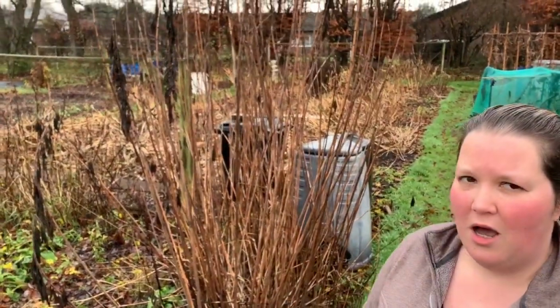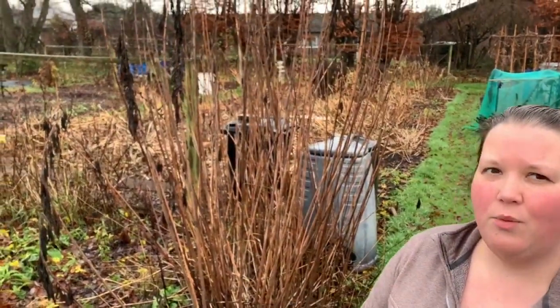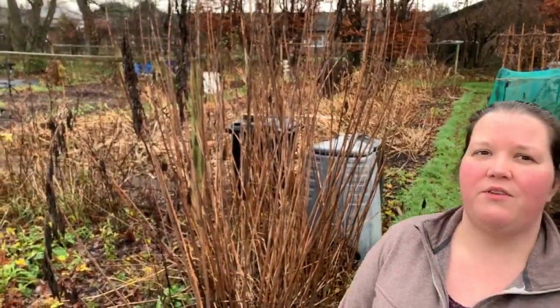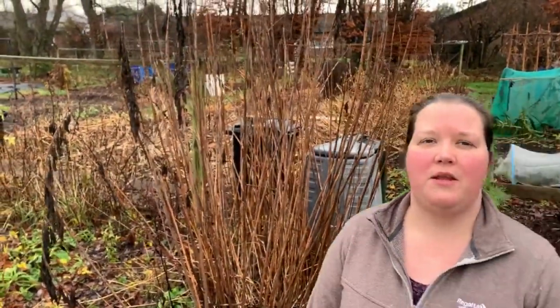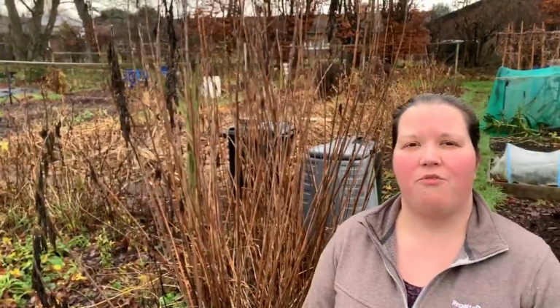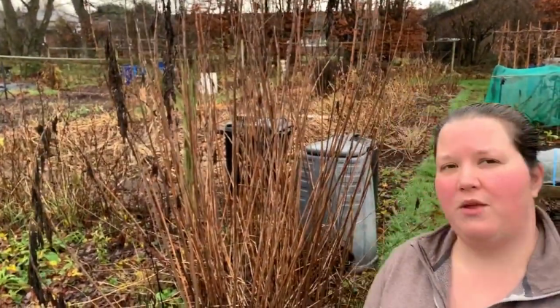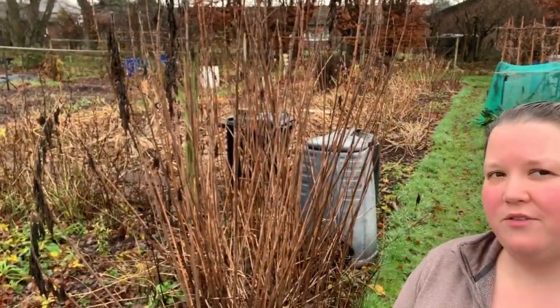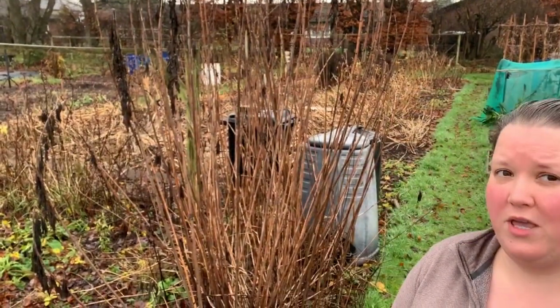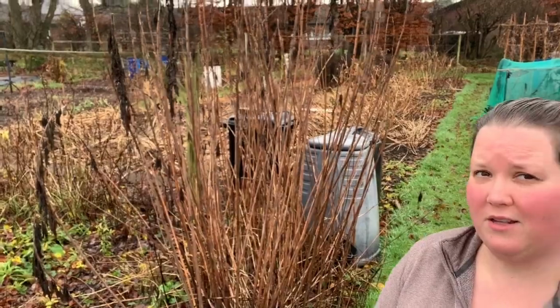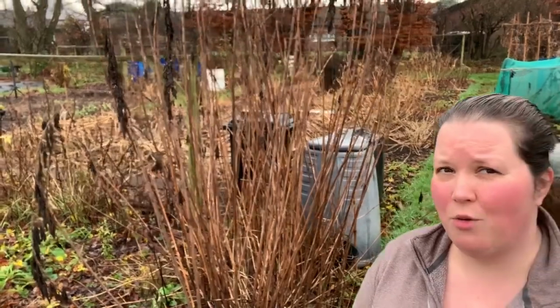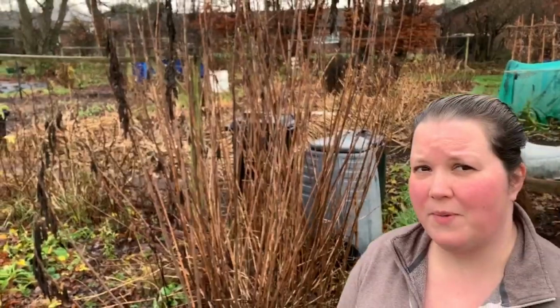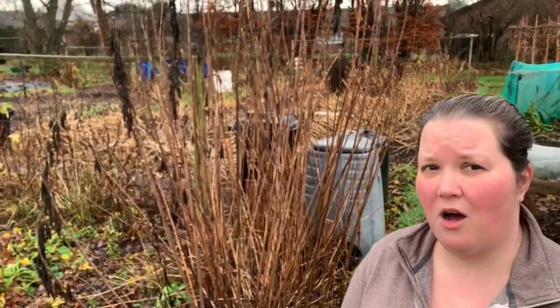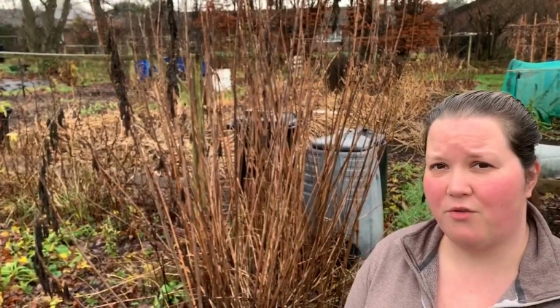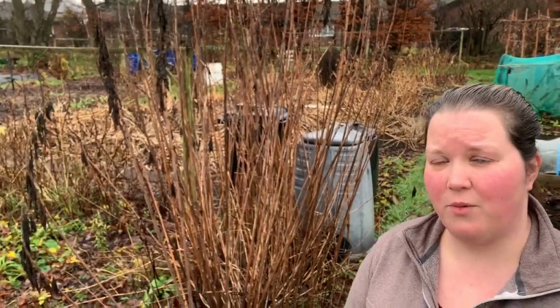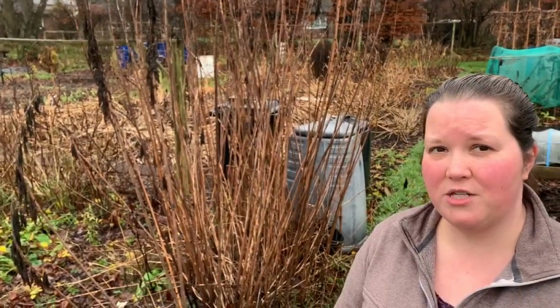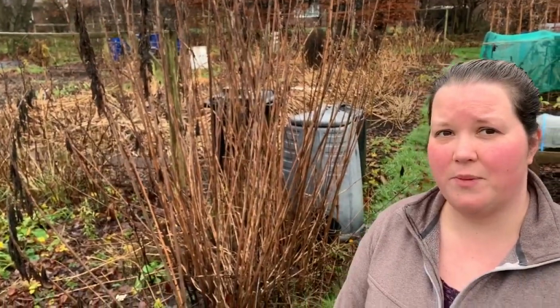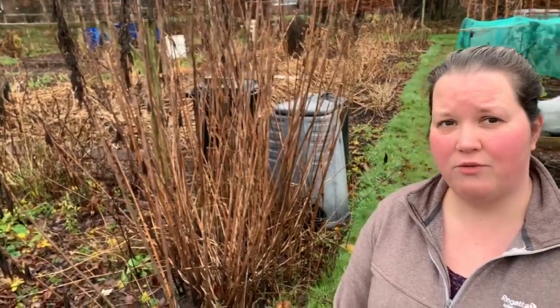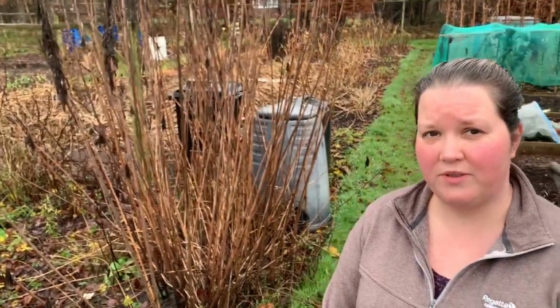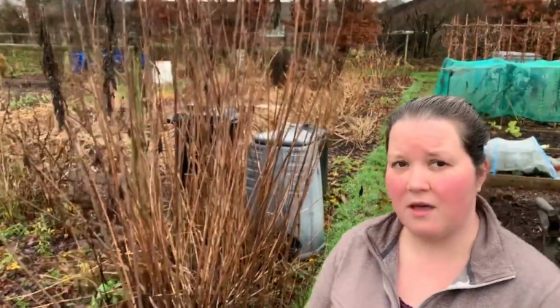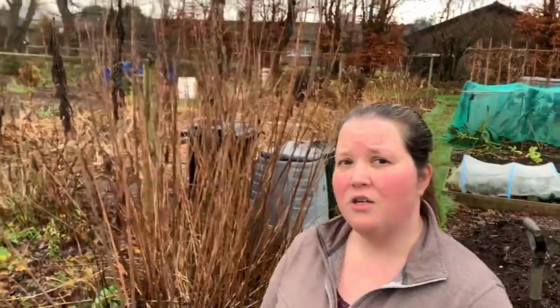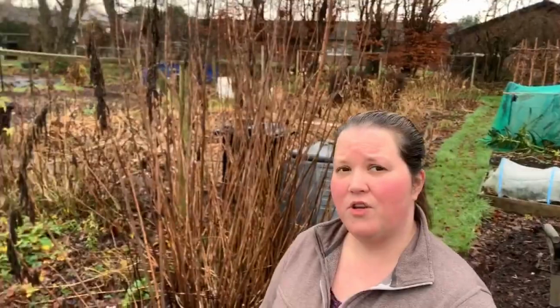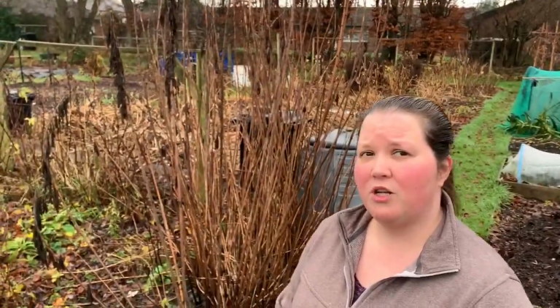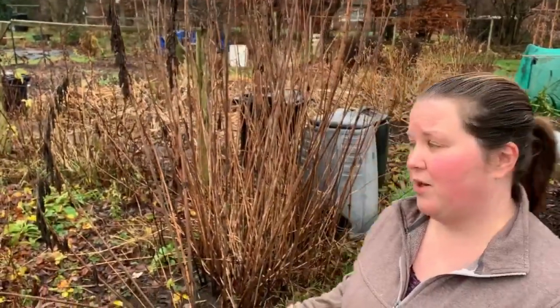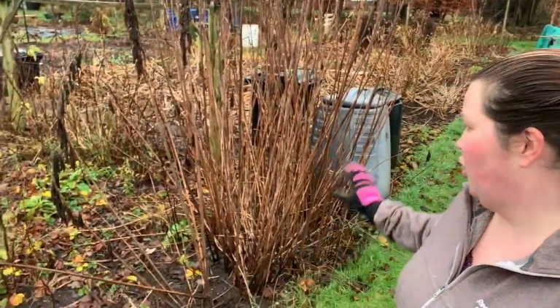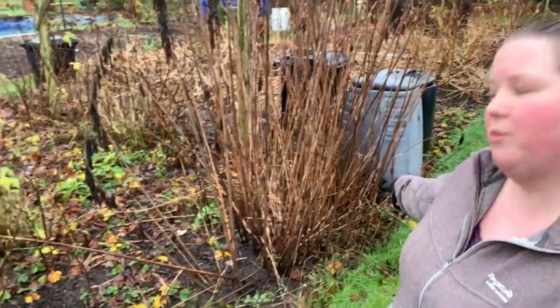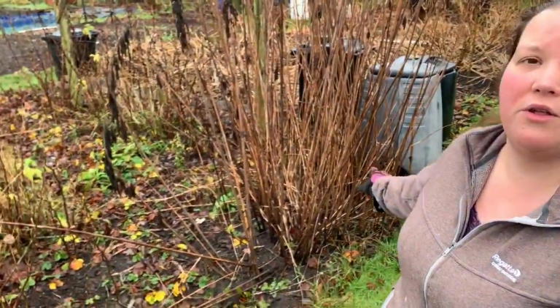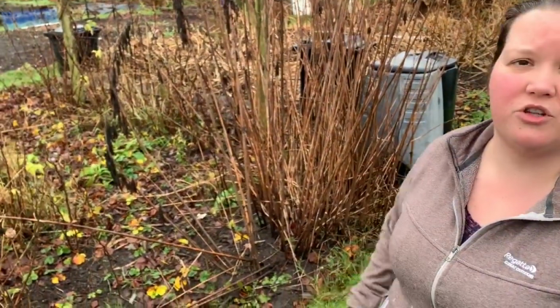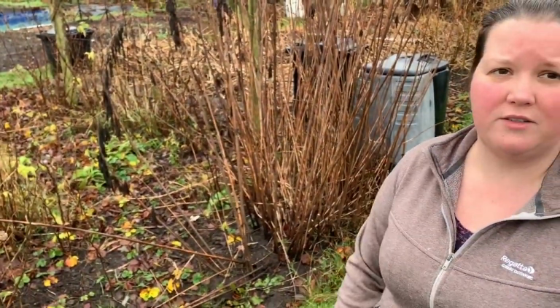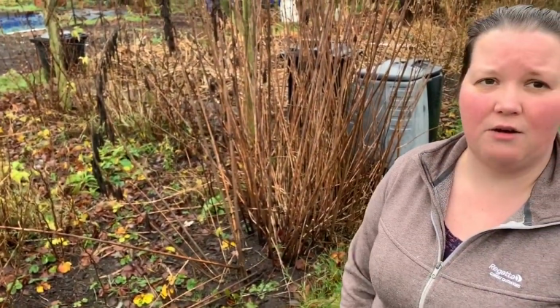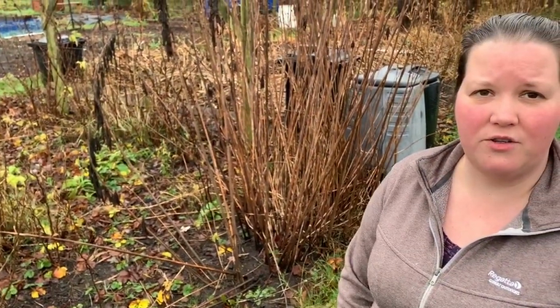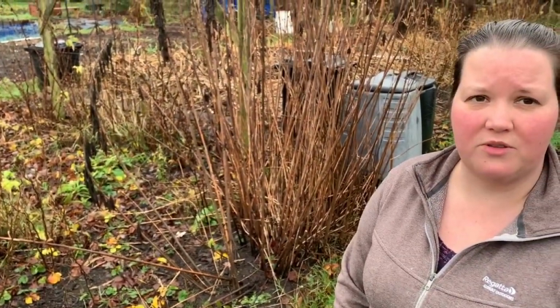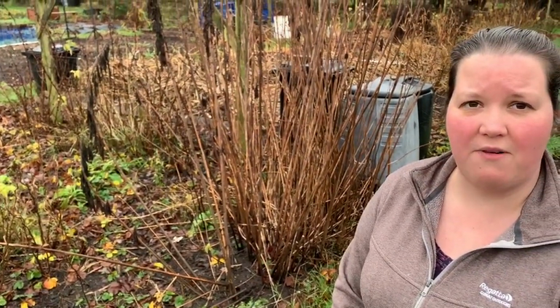I know it's definitely been in there for probably three to four years and I don't think it's been harvested from, so I imagine there's going to be a lot of tubers in there. The first job we're going to do is chop the top down and then we're just going to try and dig out as many of the tubers as we can find.